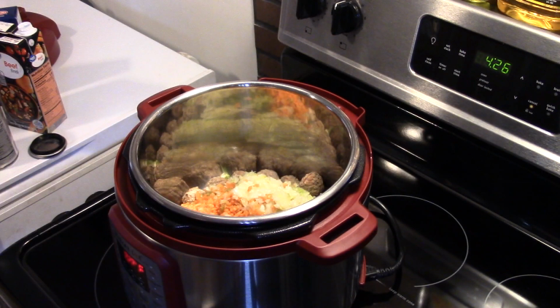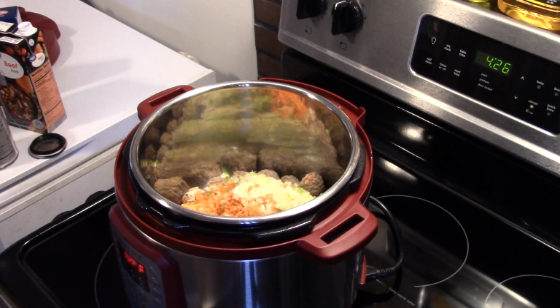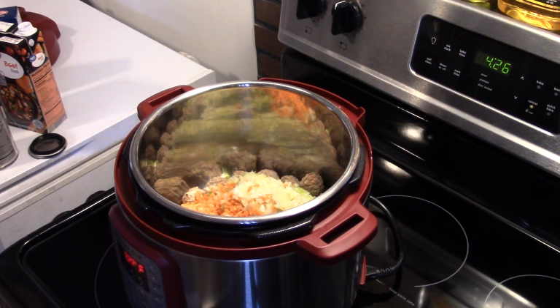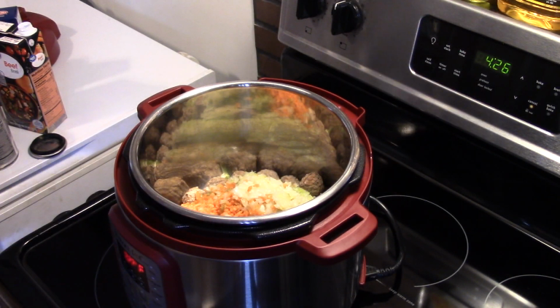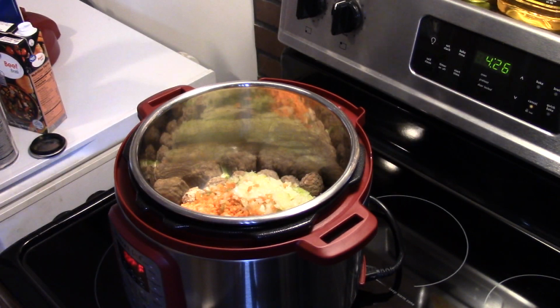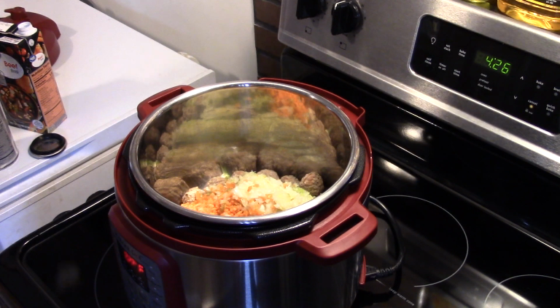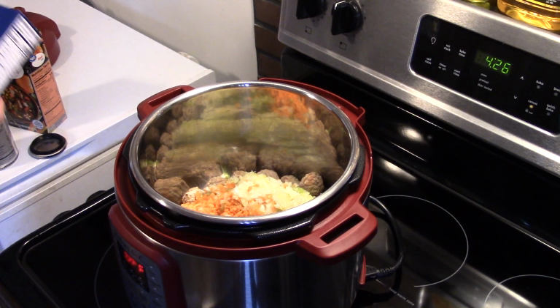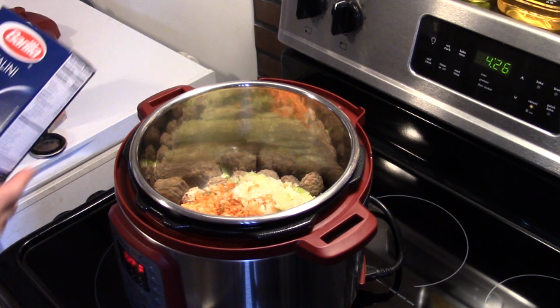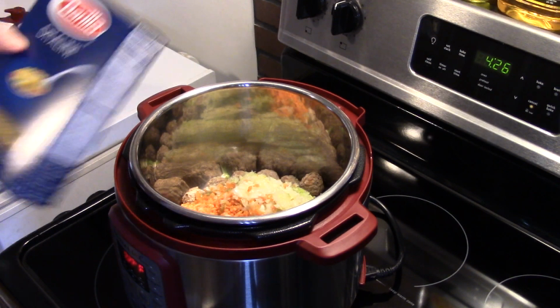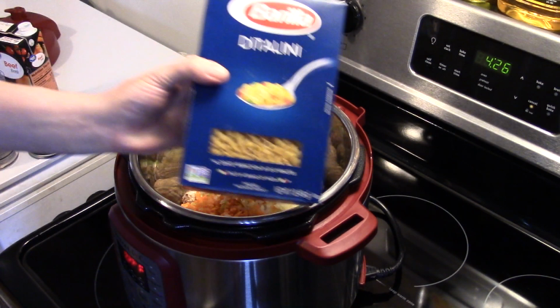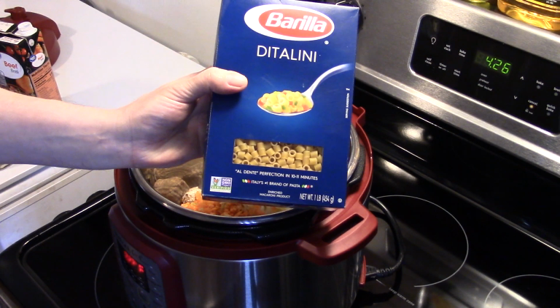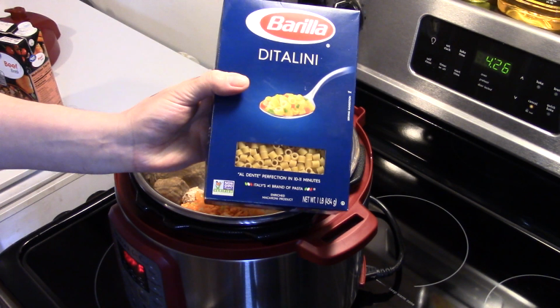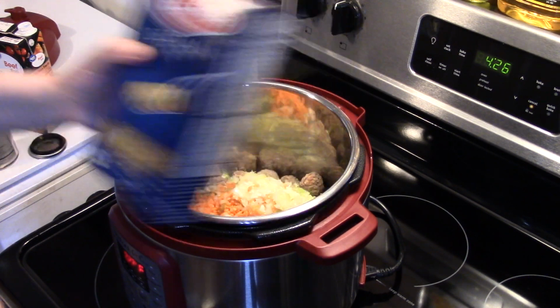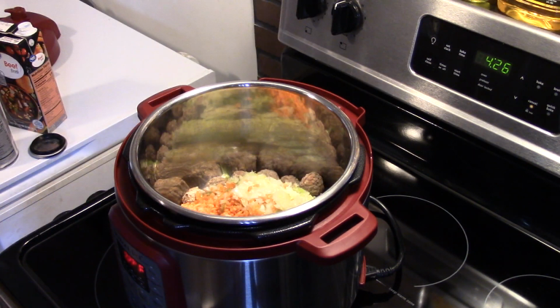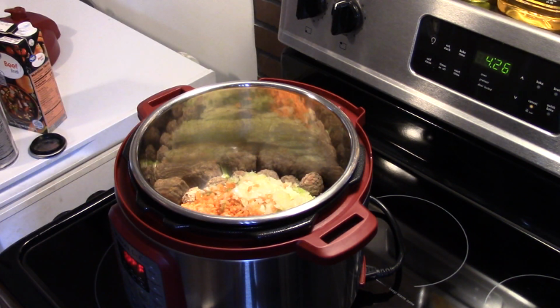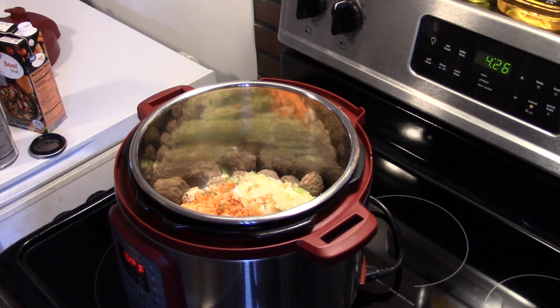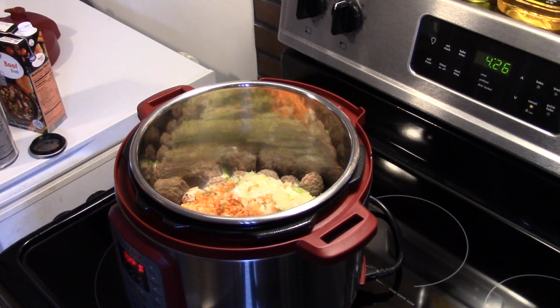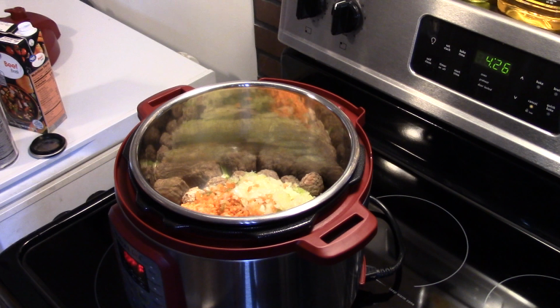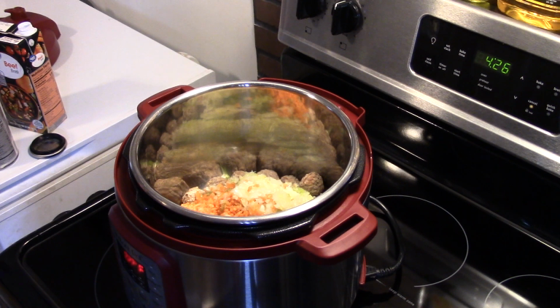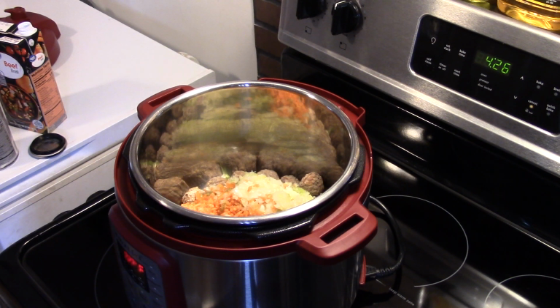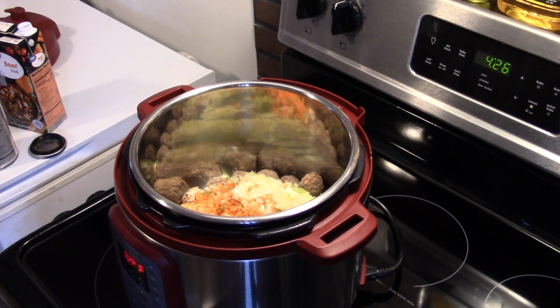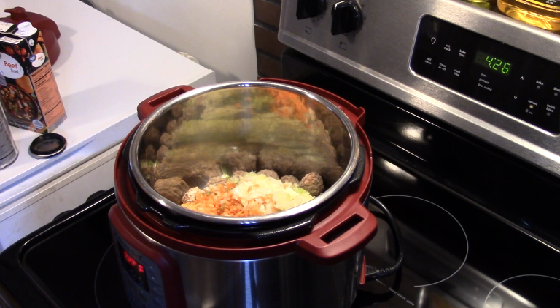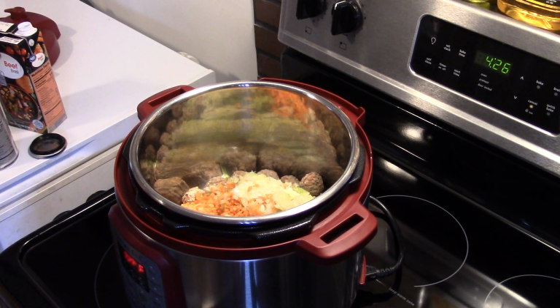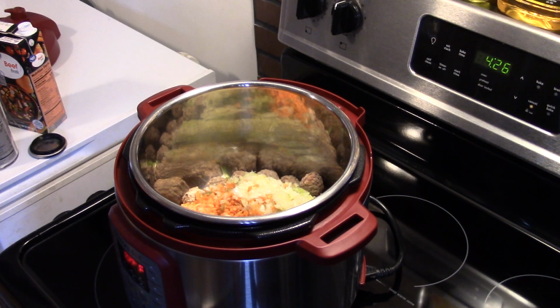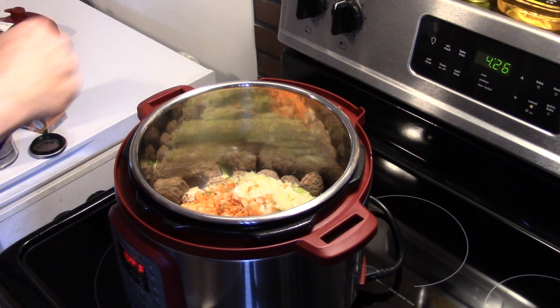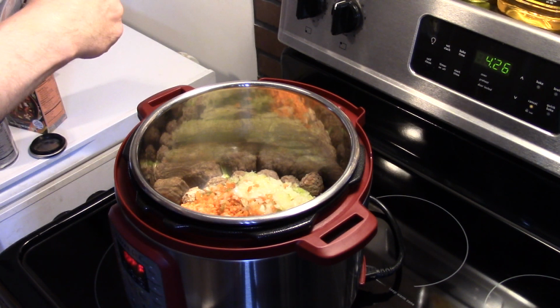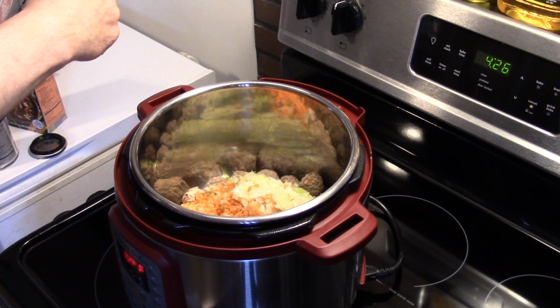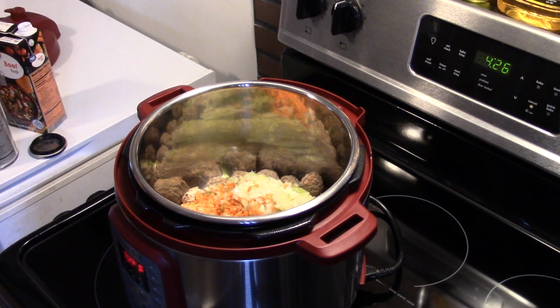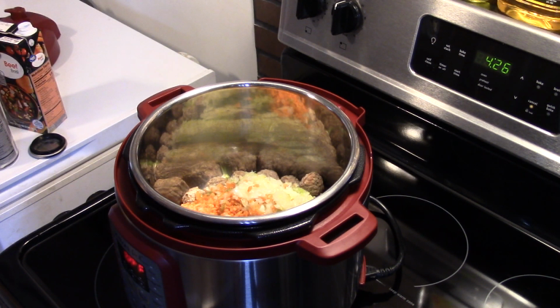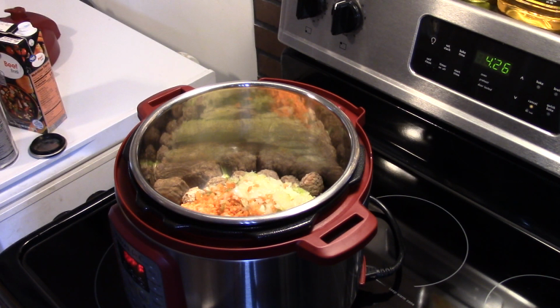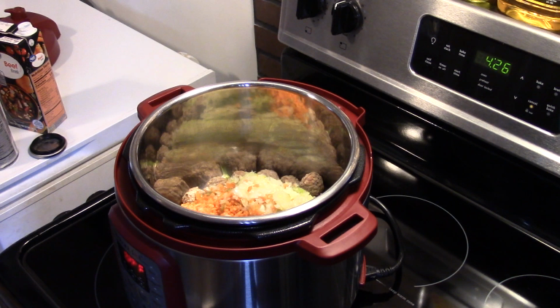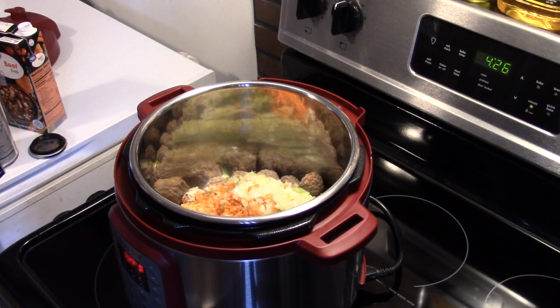I'm going to add in 12 ounces of ditalini pasta. If you can't find that, any small pasta will do. This is a two cup pack, so I'm going to eyeball this.